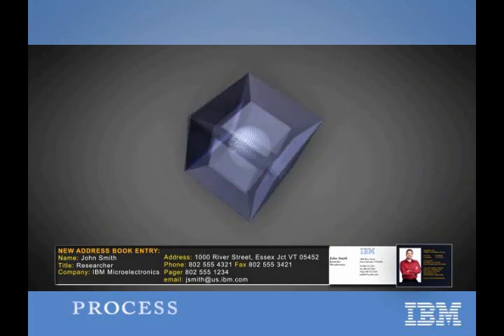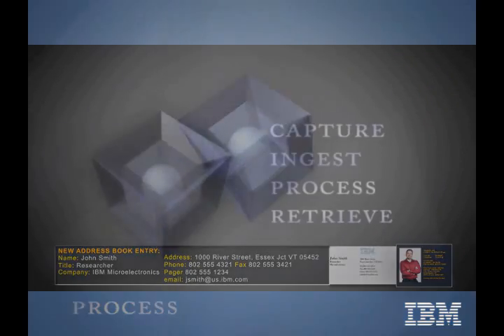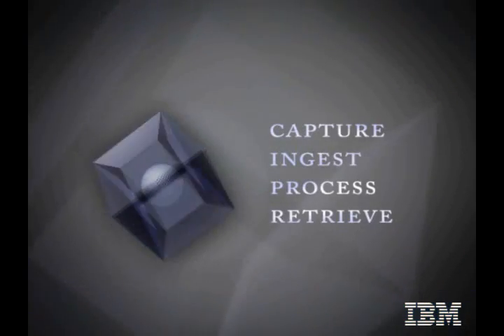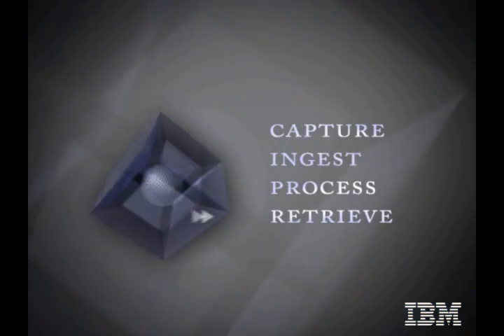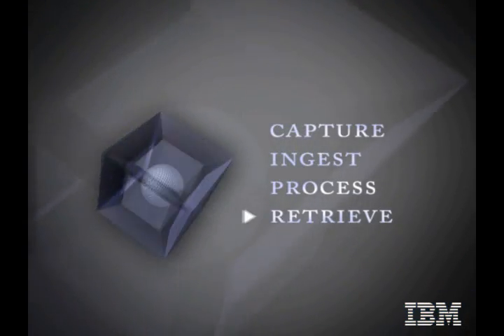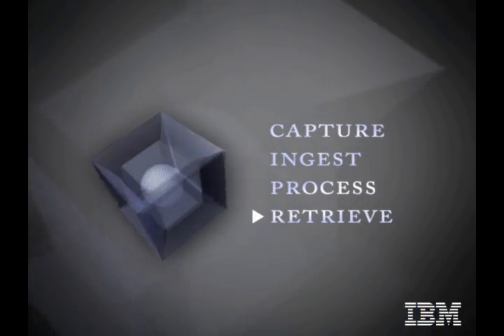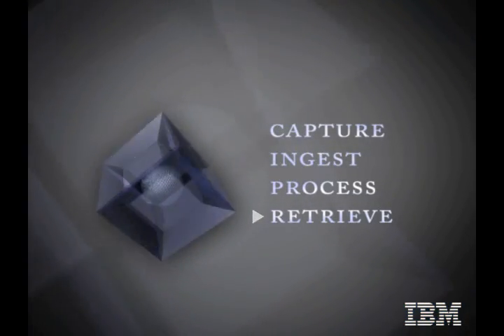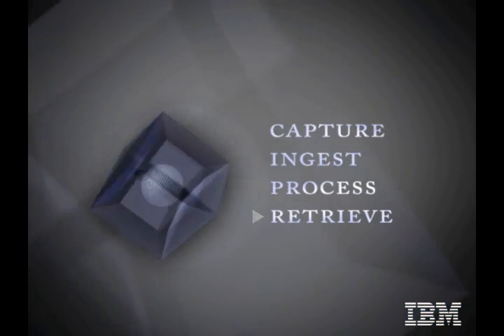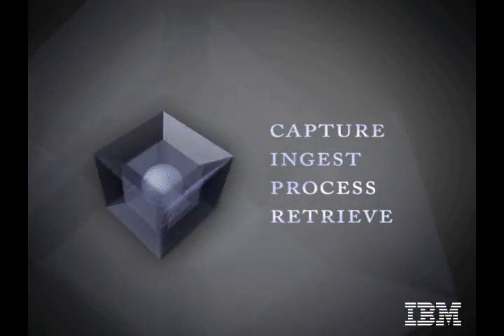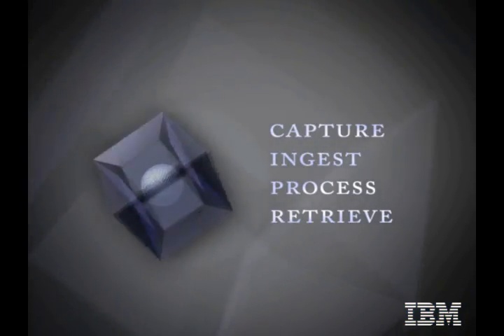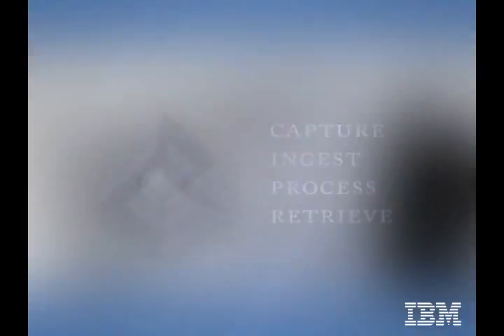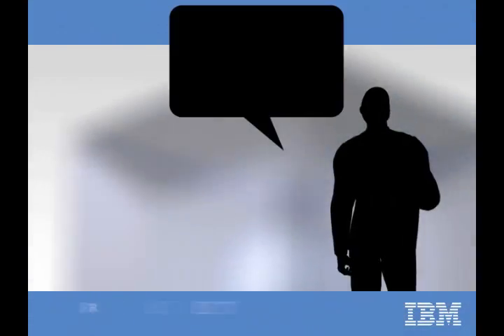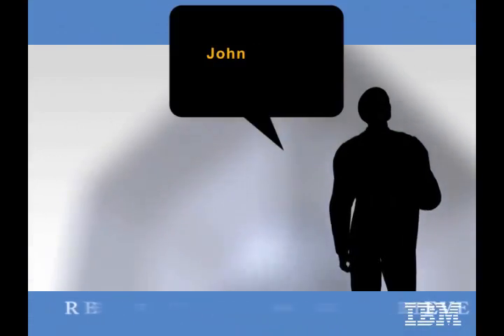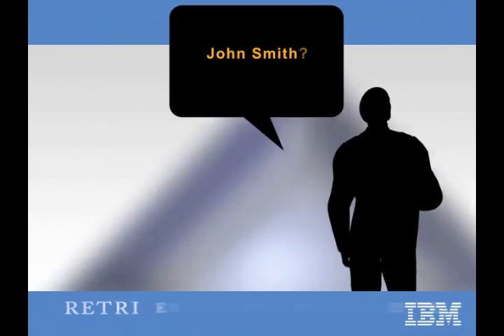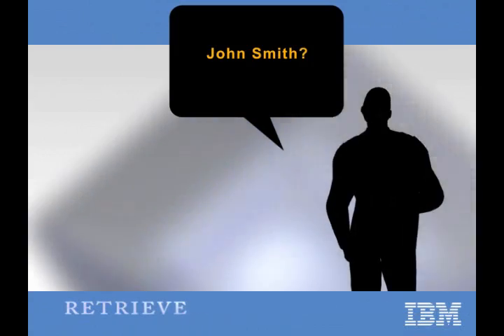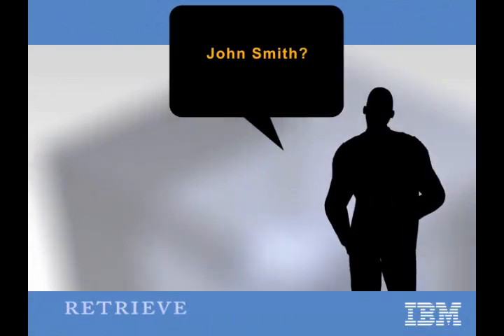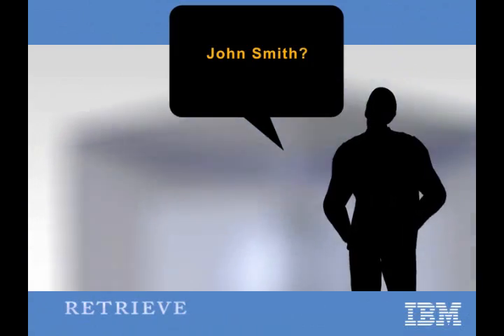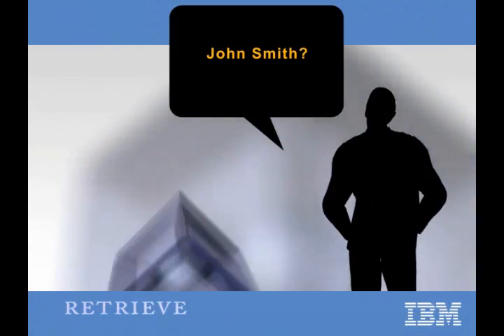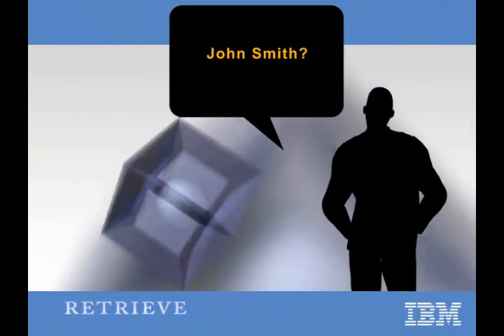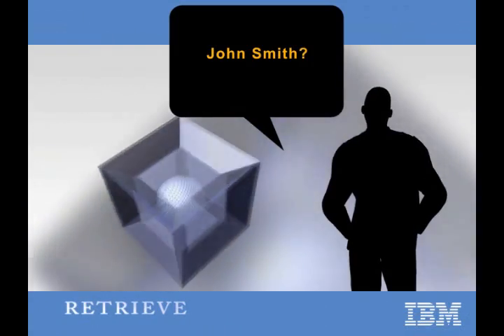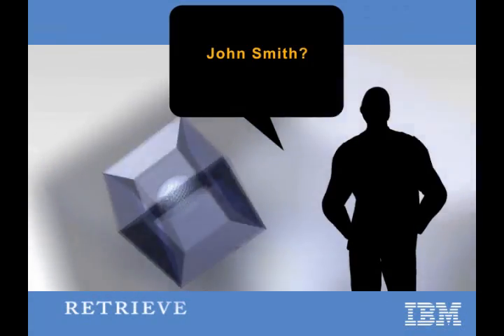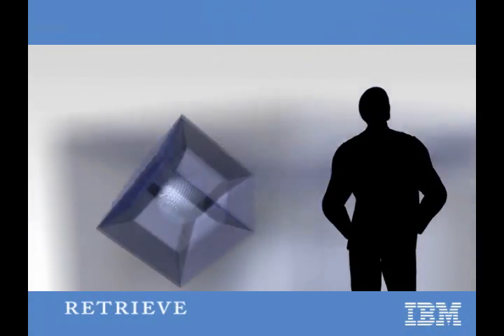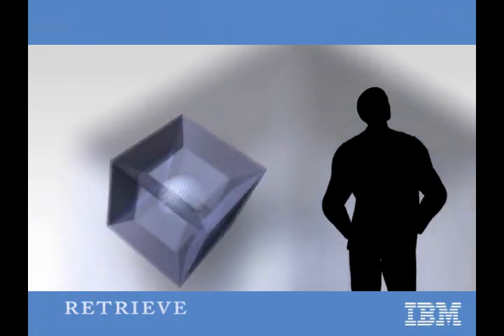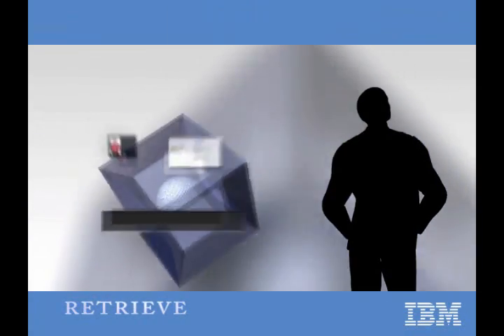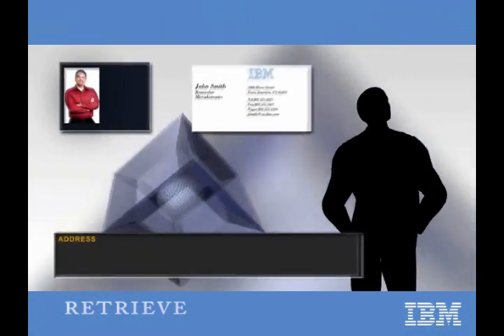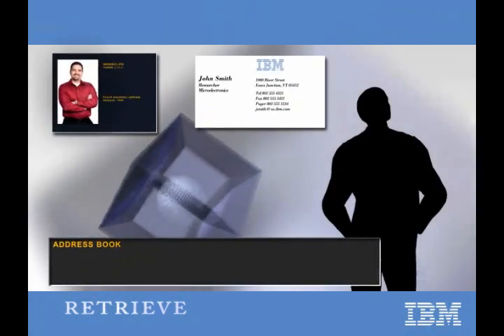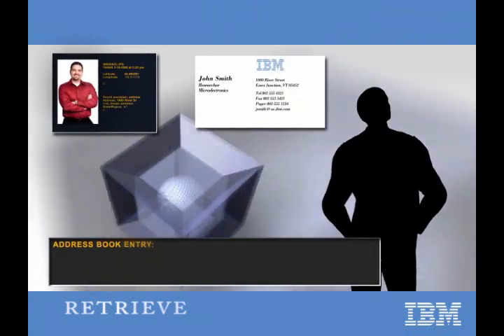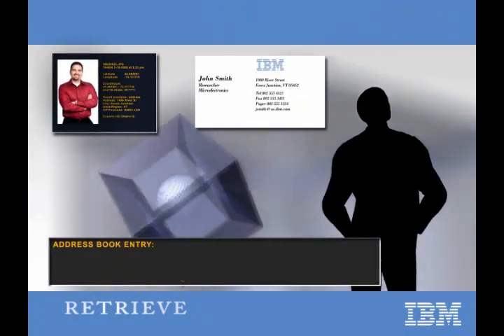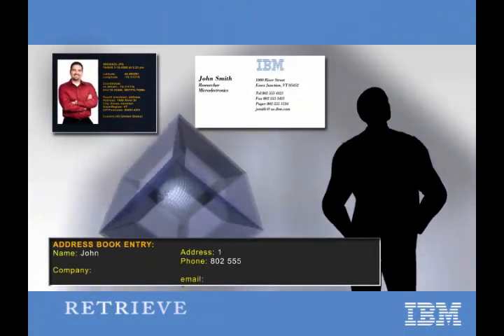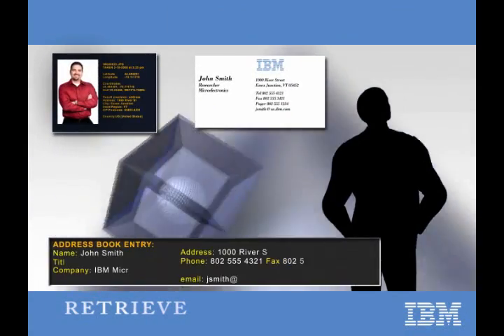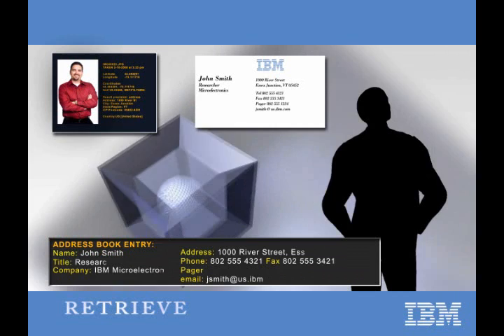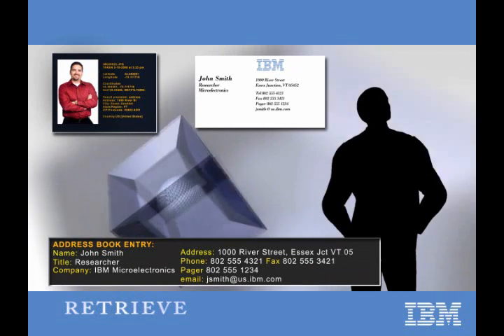Thanks to IBM Research technology, you won't have to worry about forgetting important information. With the personal memory organizer, everything becomes more memorable.